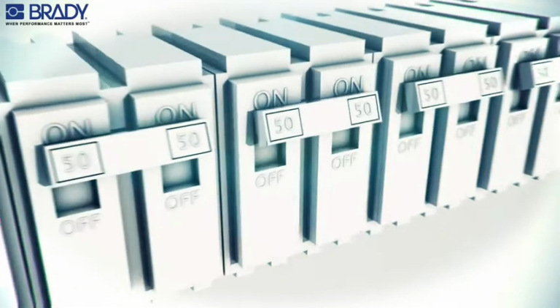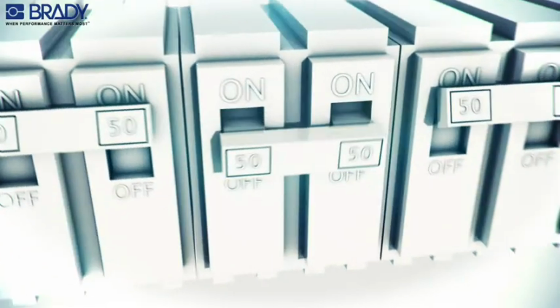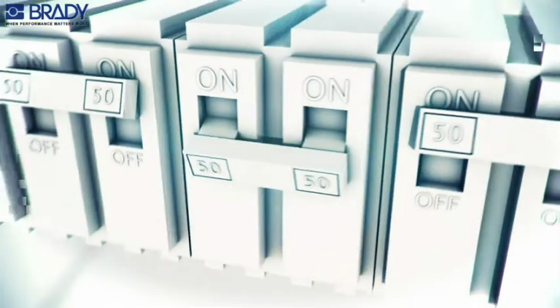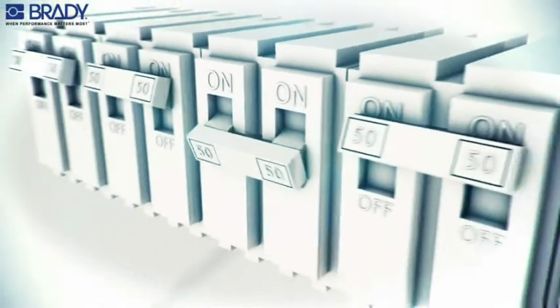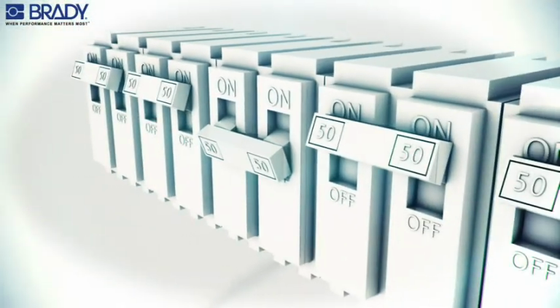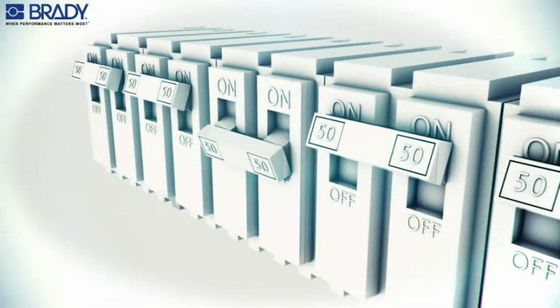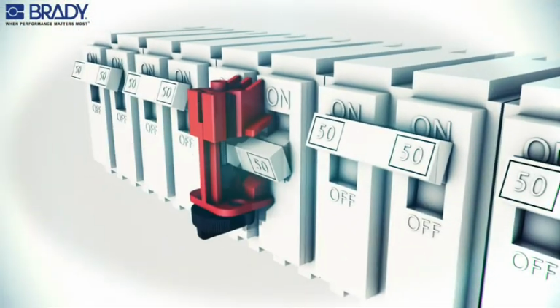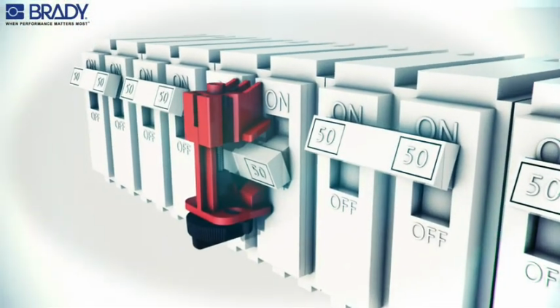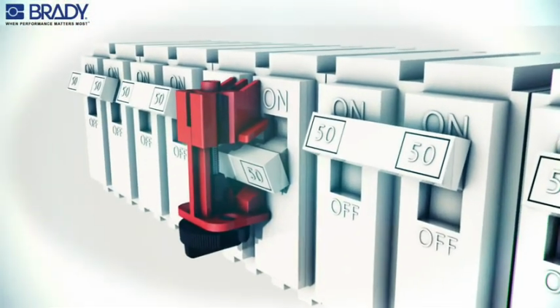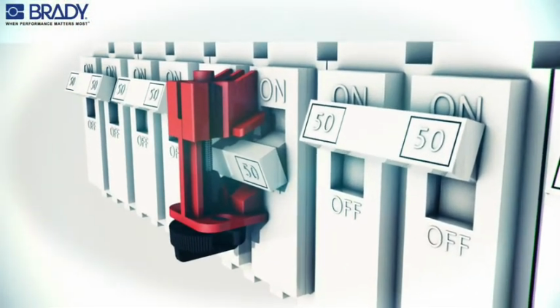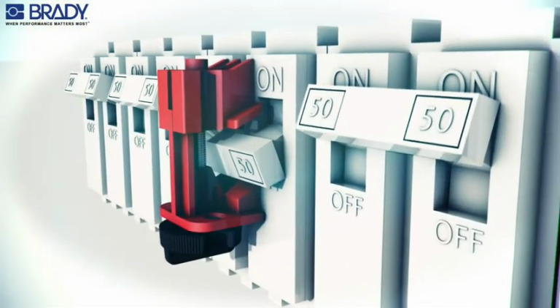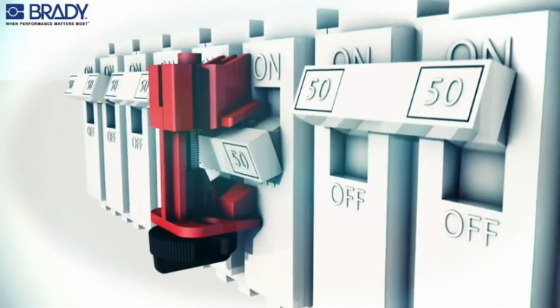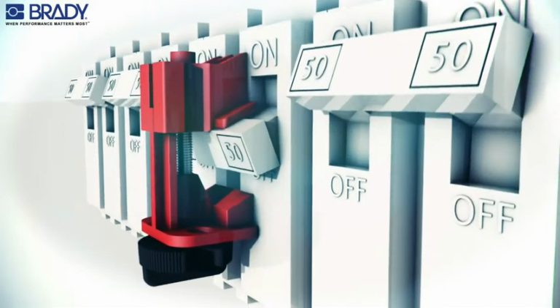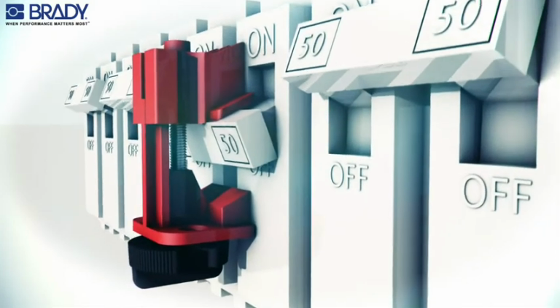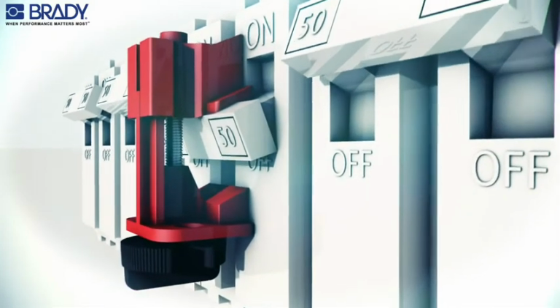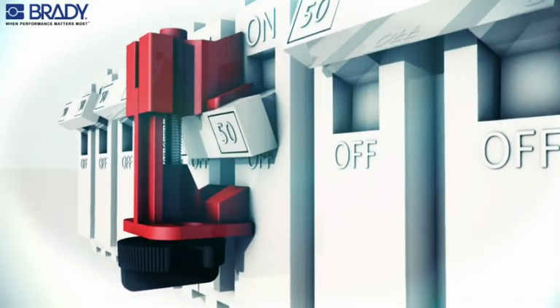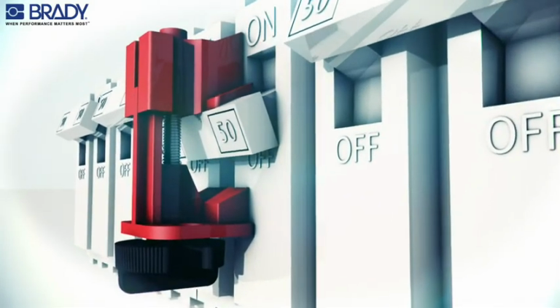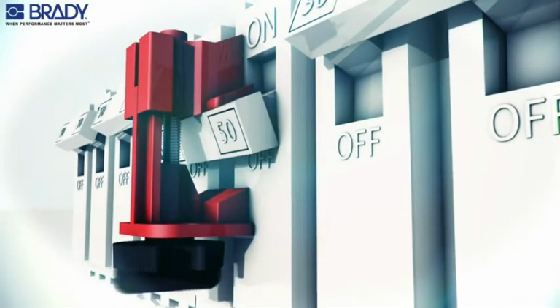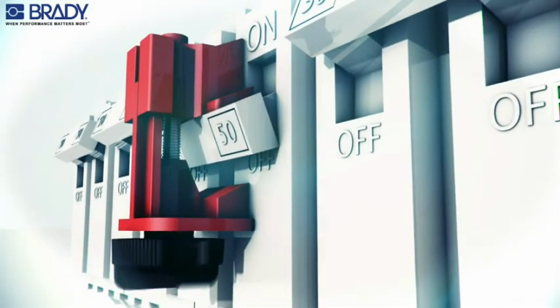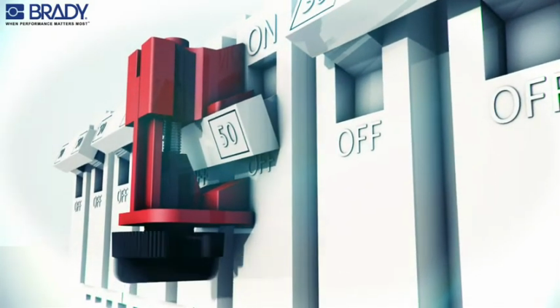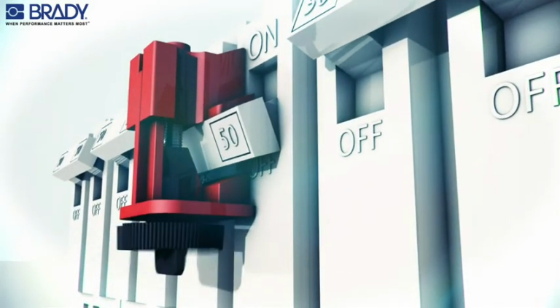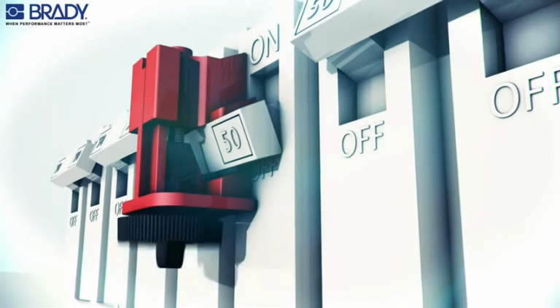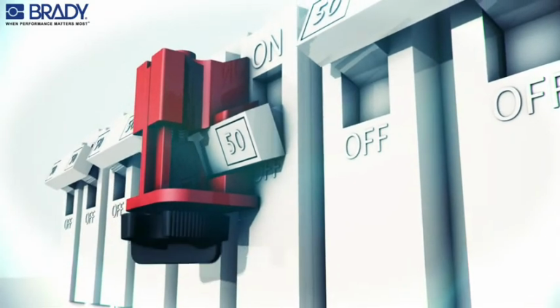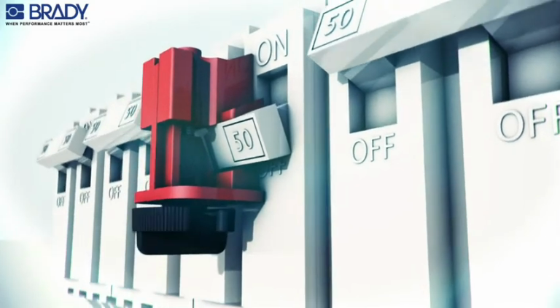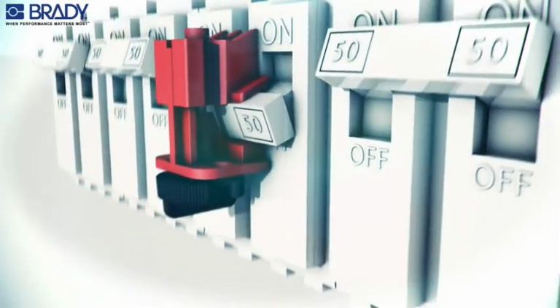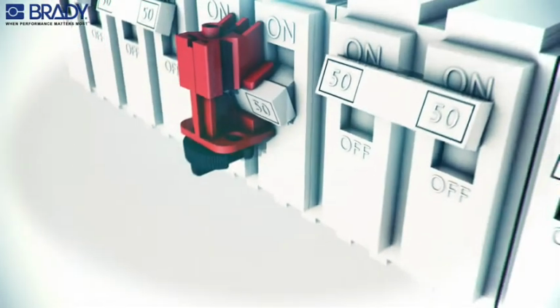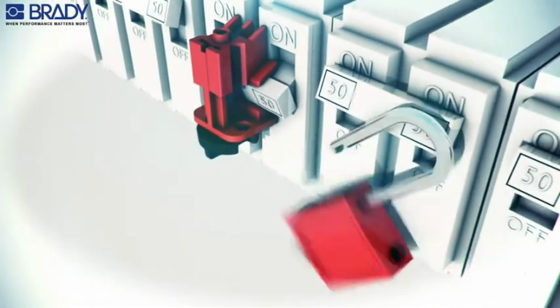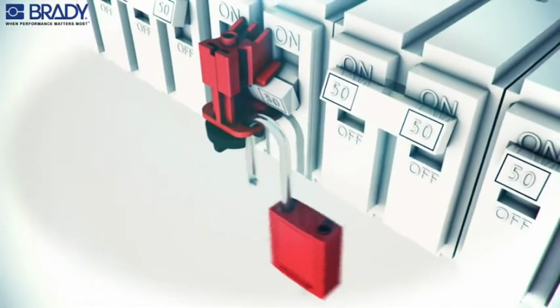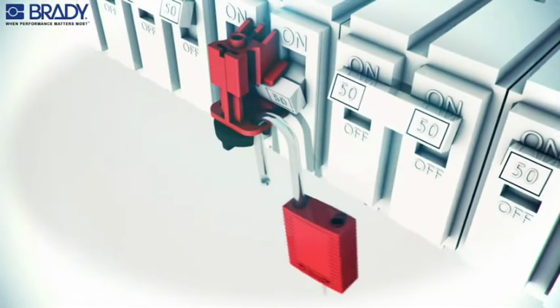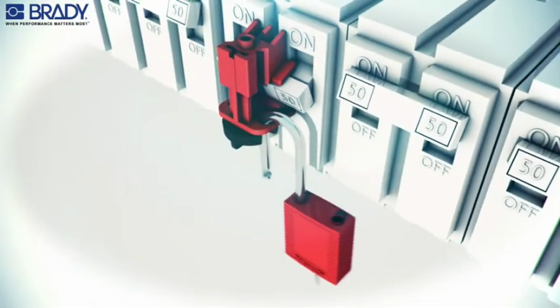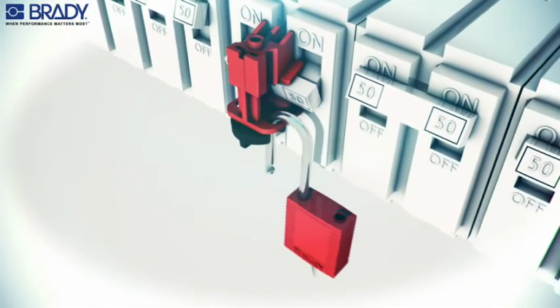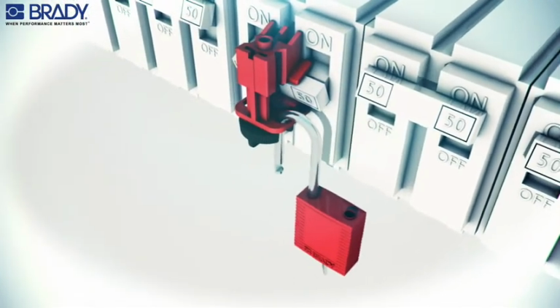Place circuit breaker in the off position. Place the multipole lockout device on the circuit breaker tie bar assembly. Rotate the thumb wheel clockwise to secure the lockout device to the circuit breaker. Attach the padlock and worker's protective tag.